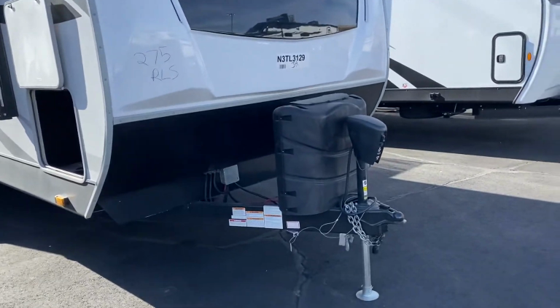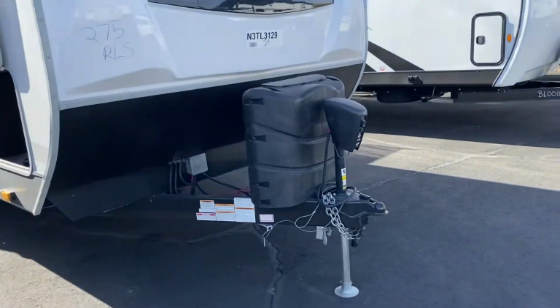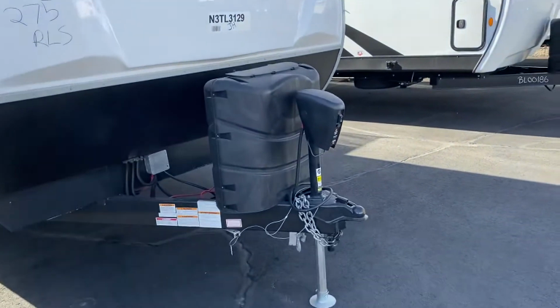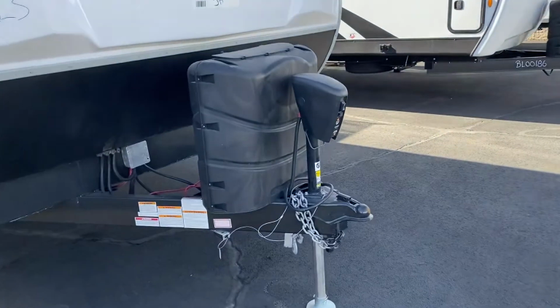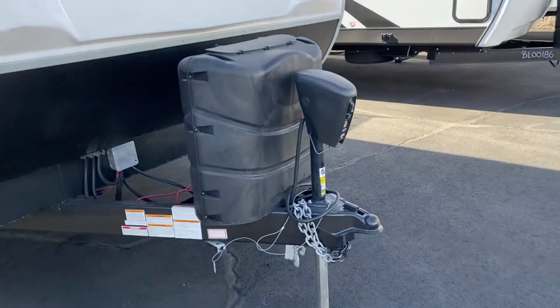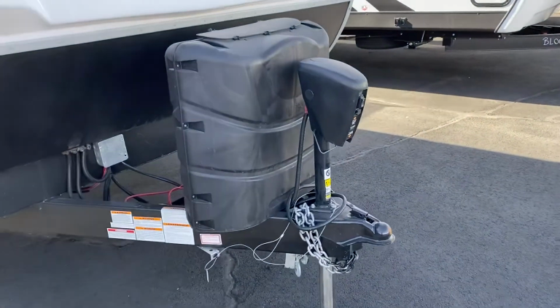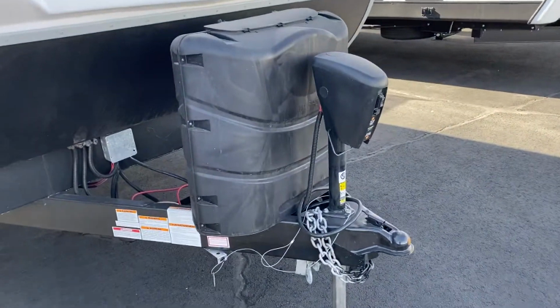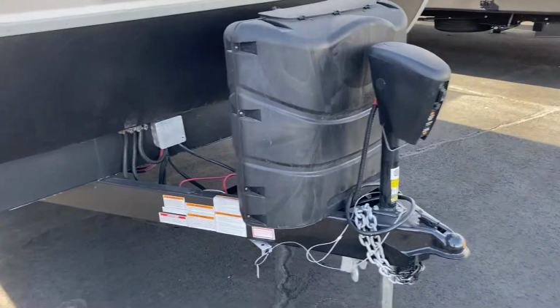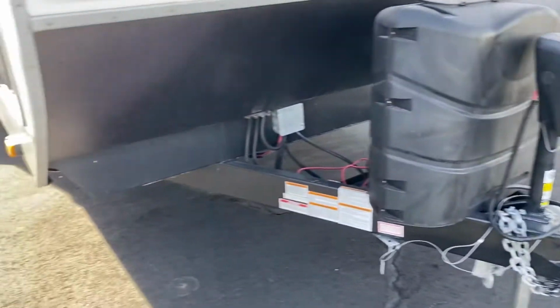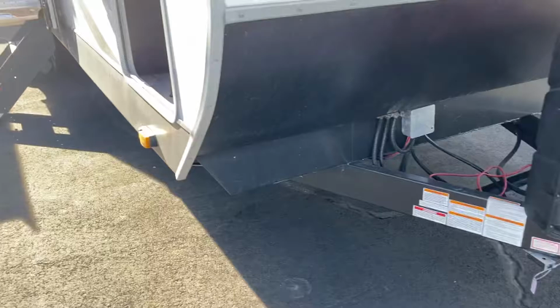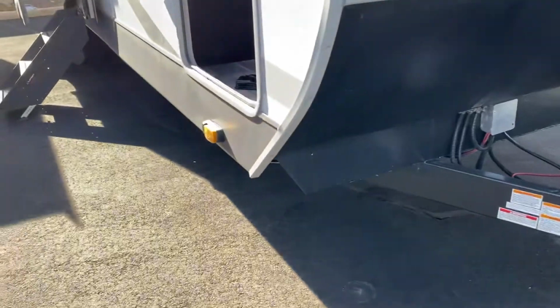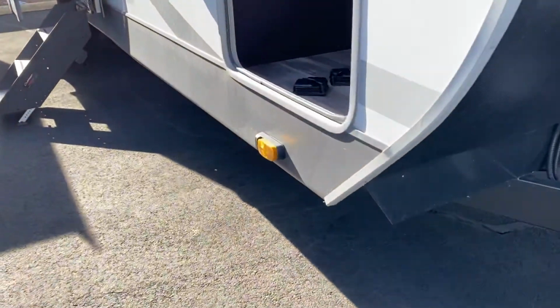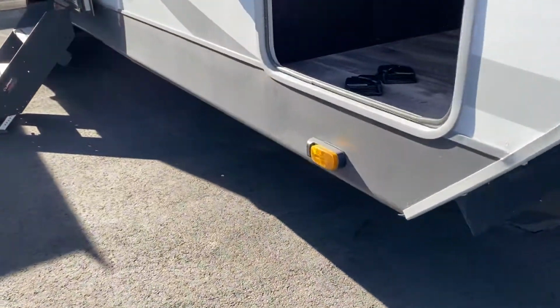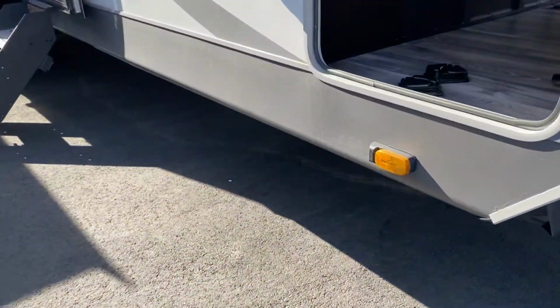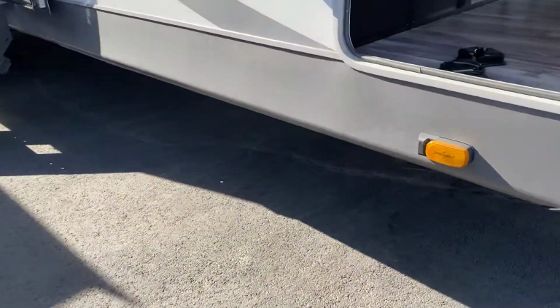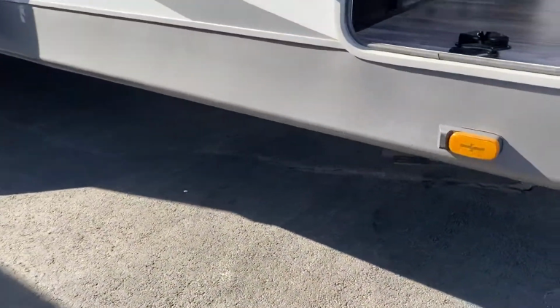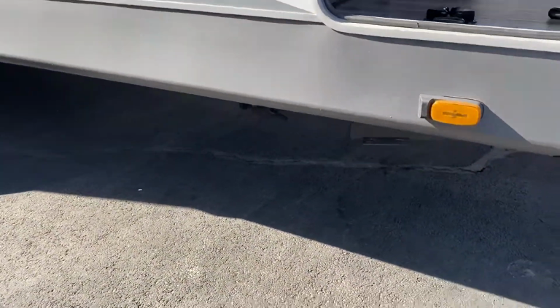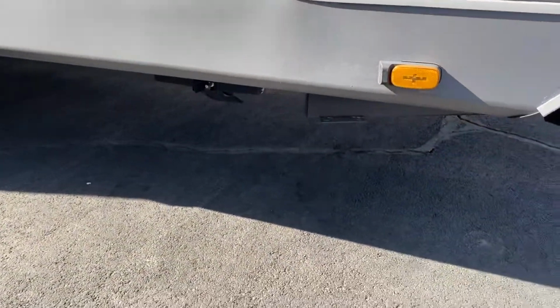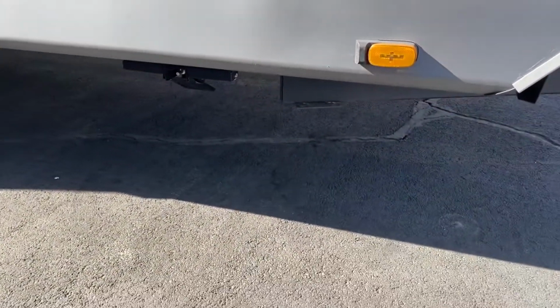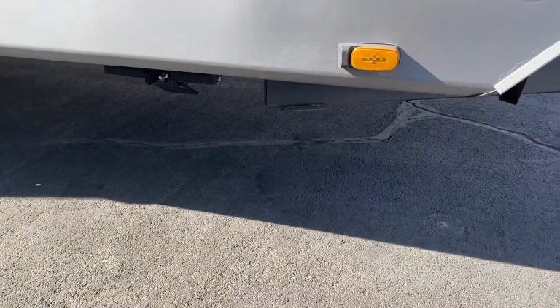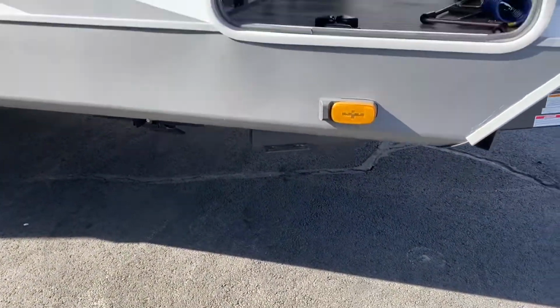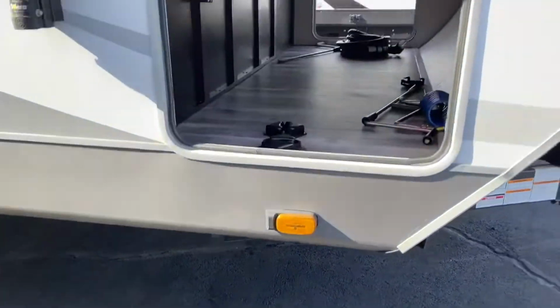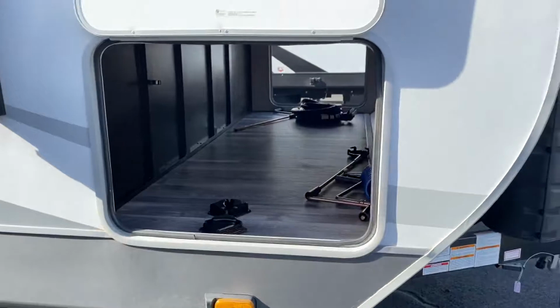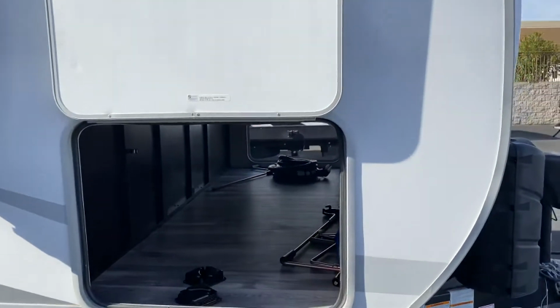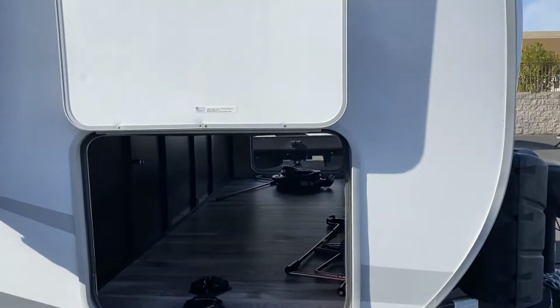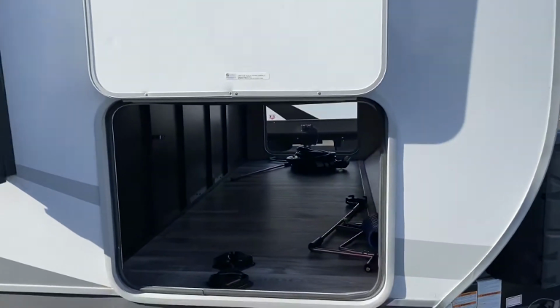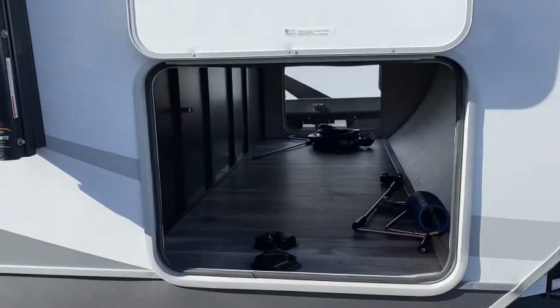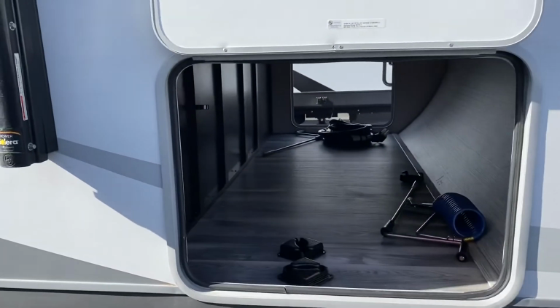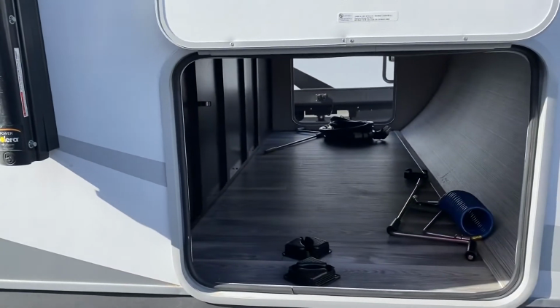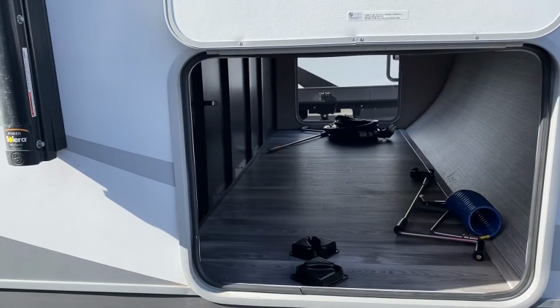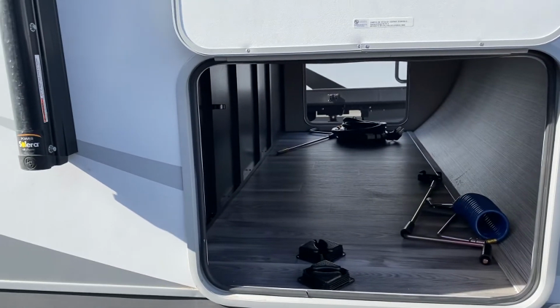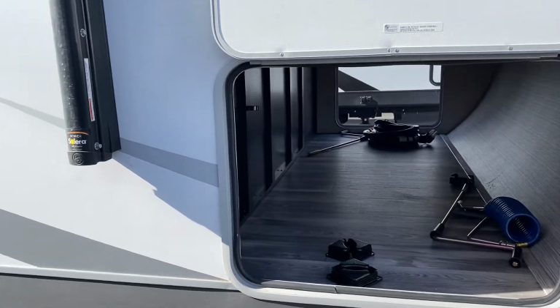Some quick points: the electric tongue jack. It has electric stabilizing jacks that you just use the press of a button to operate. And good pass-through storage.